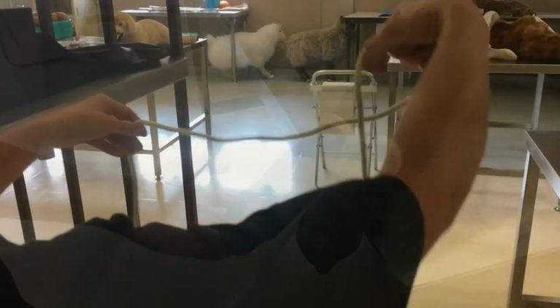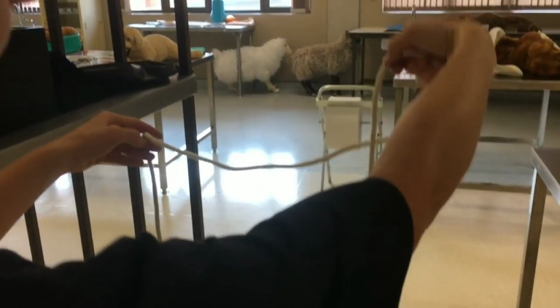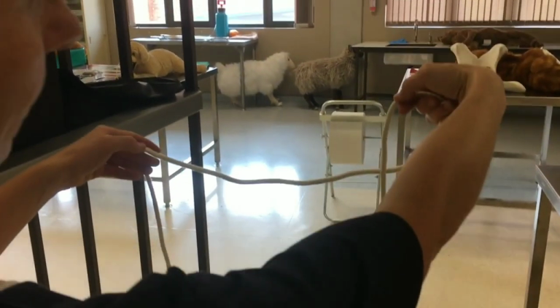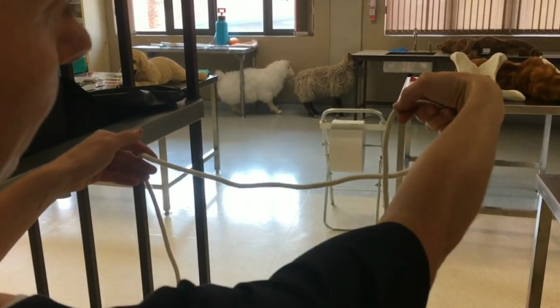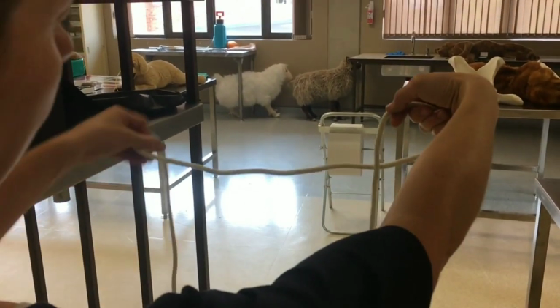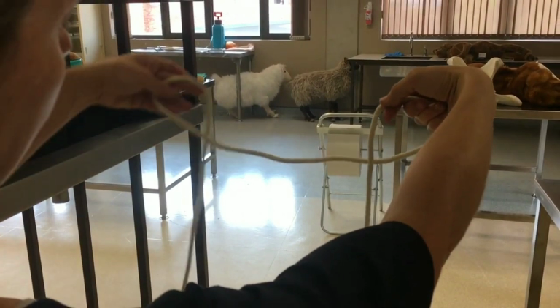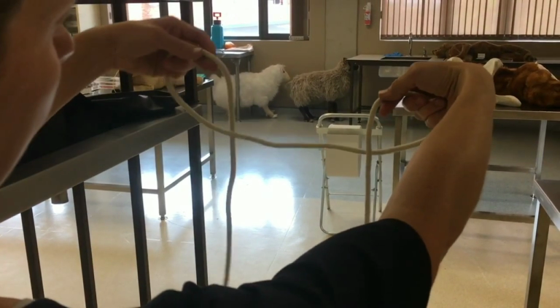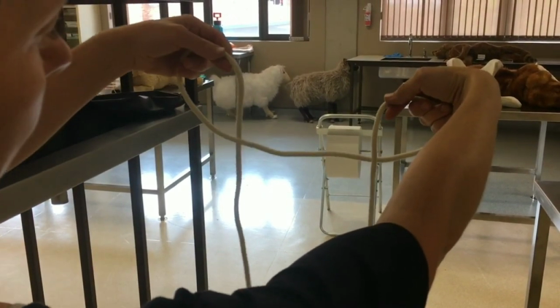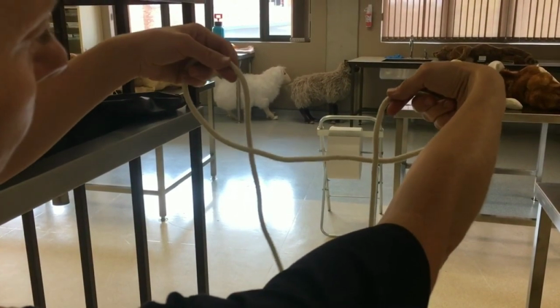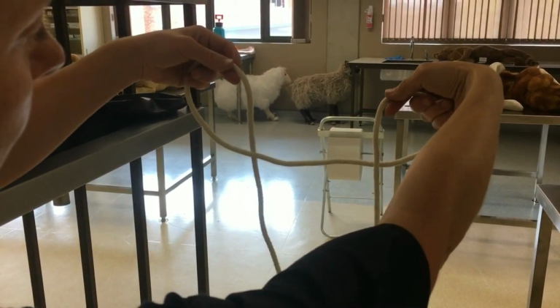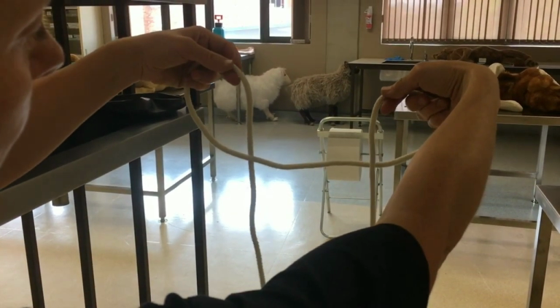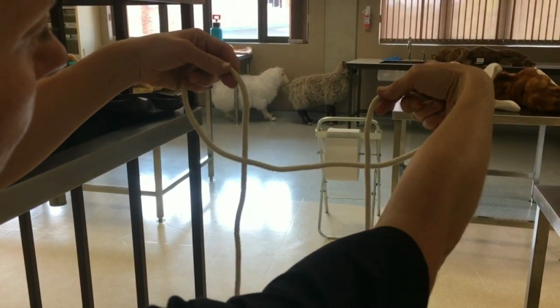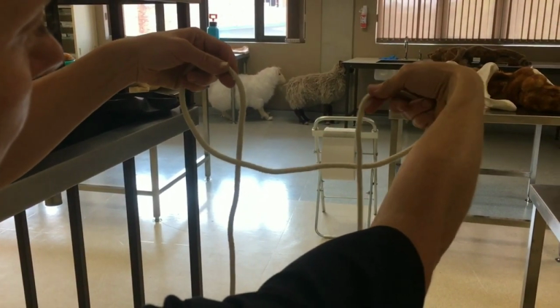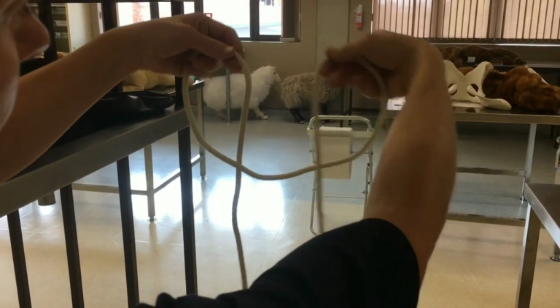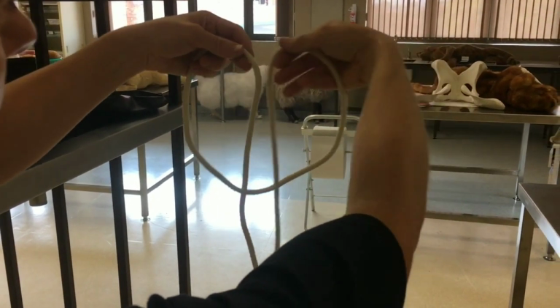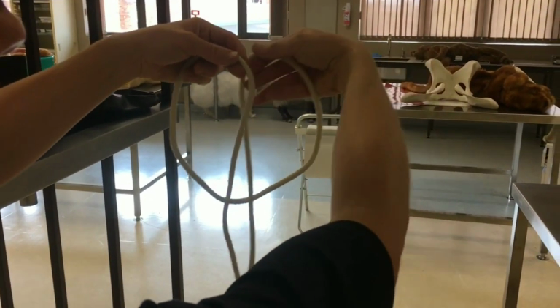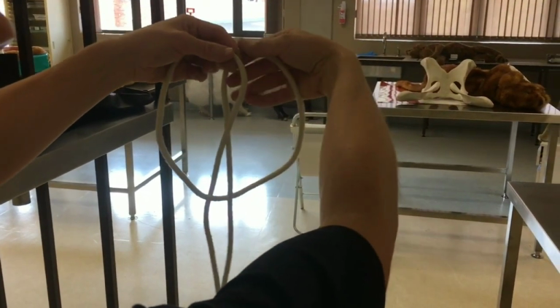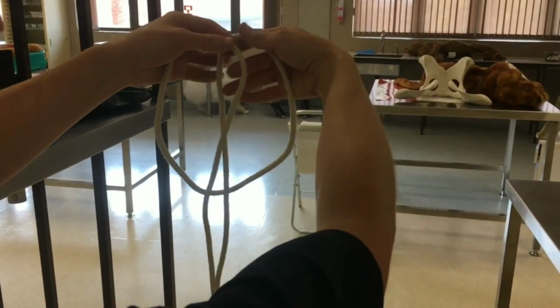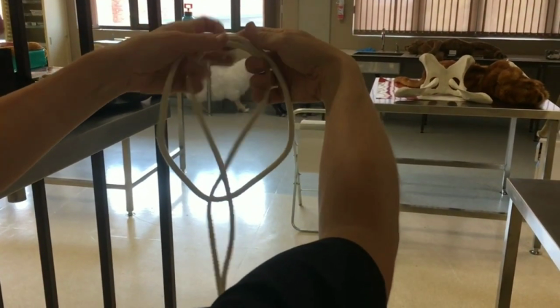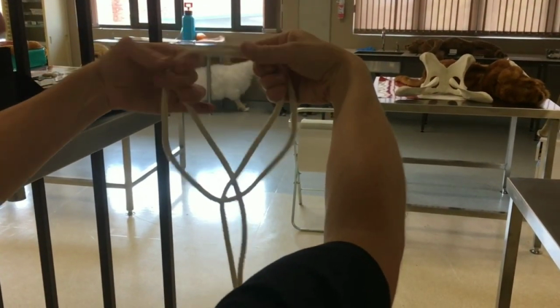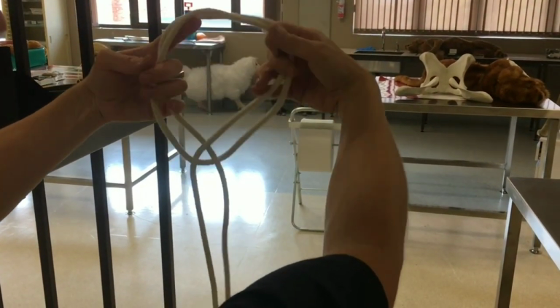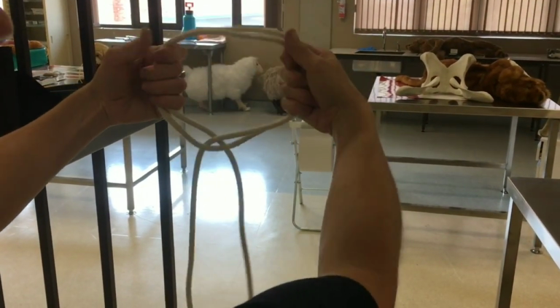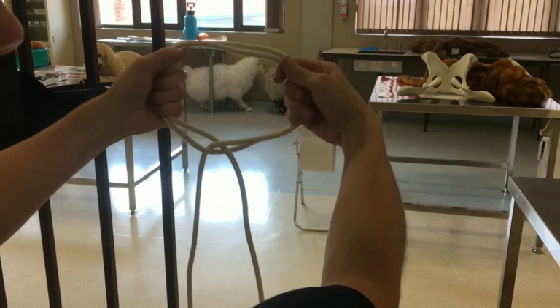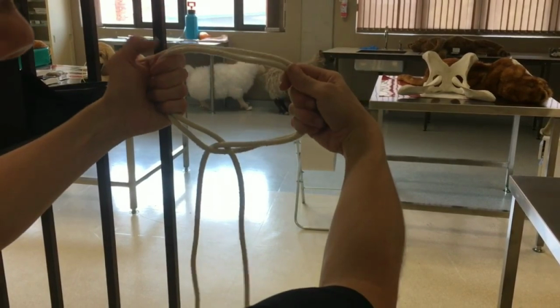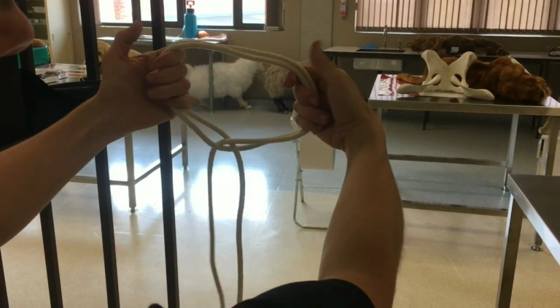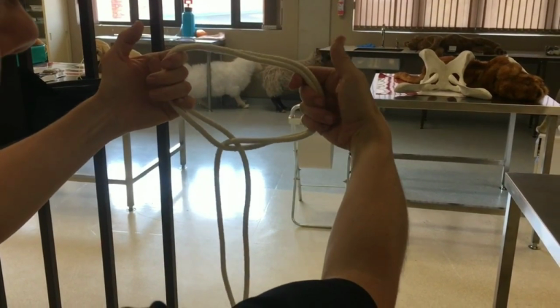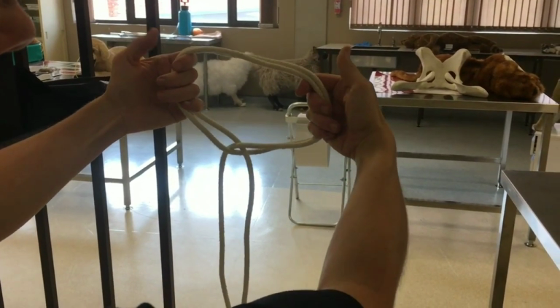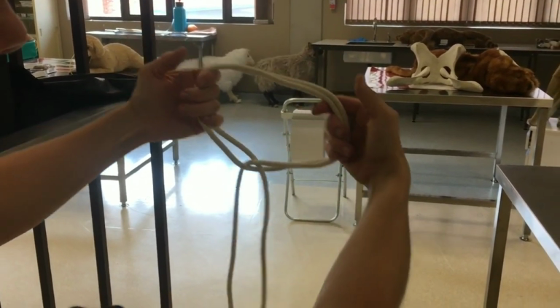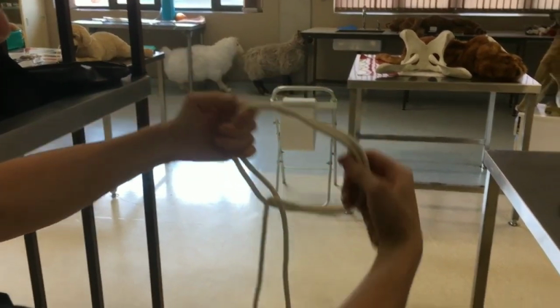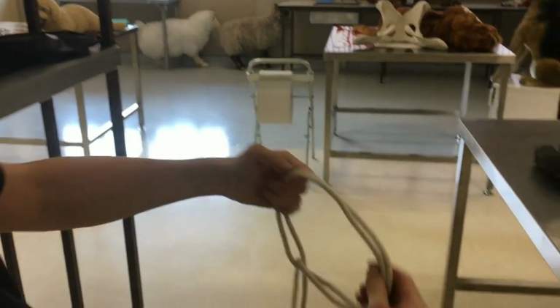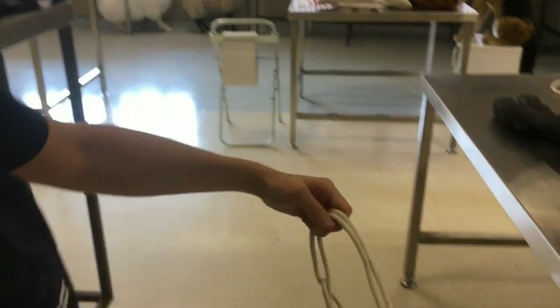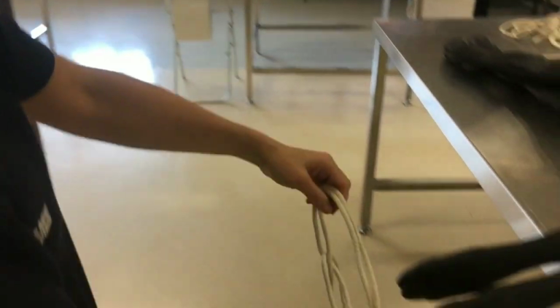Make one loop in front of the rope and one loop behind the rope. Cross them over behind each other and make a noose.